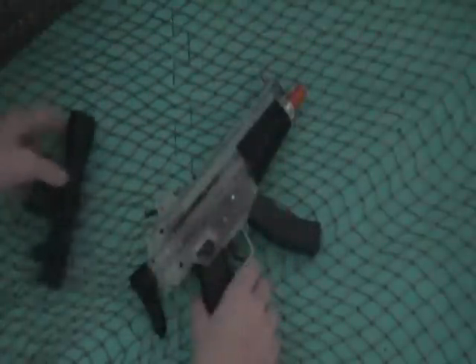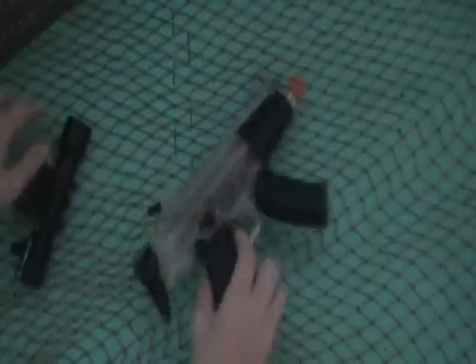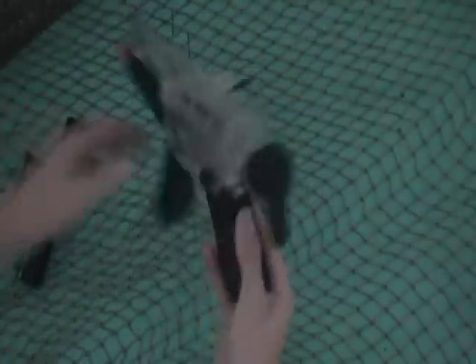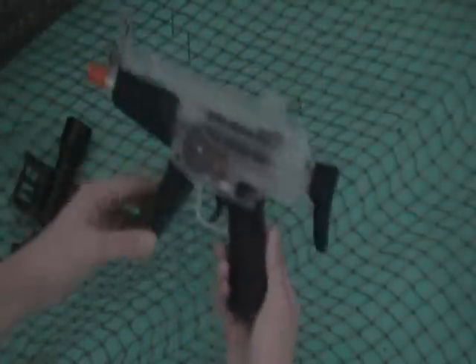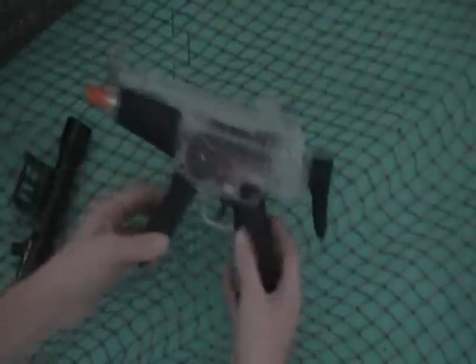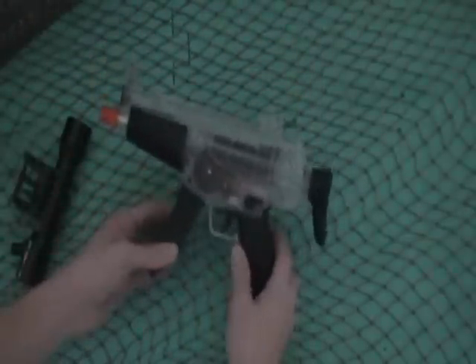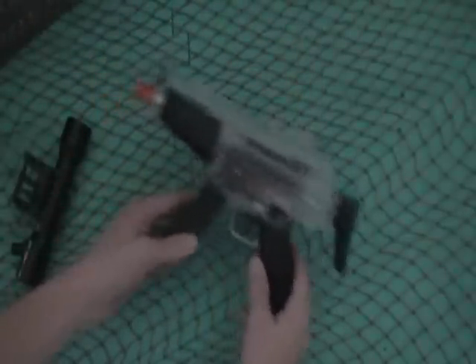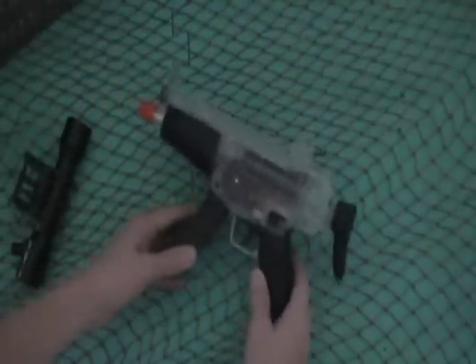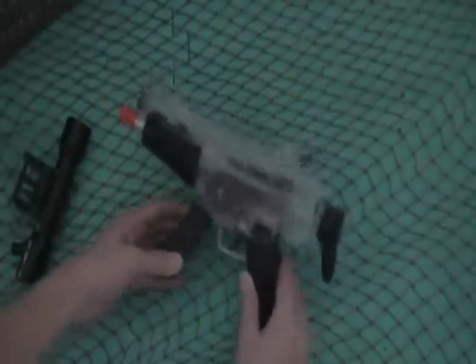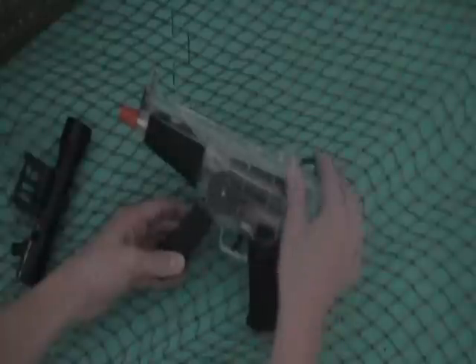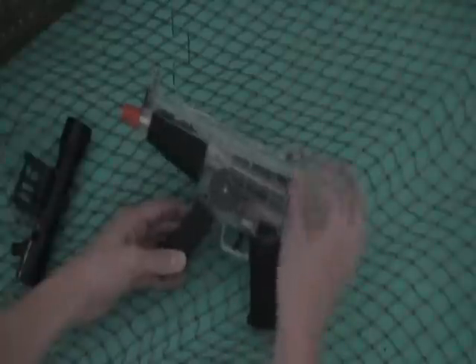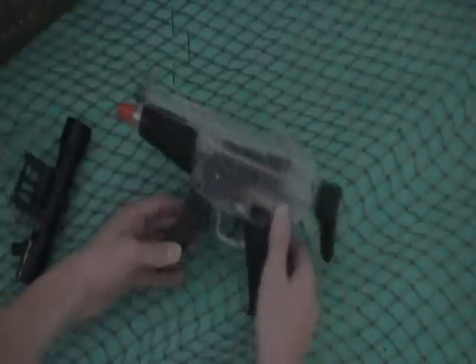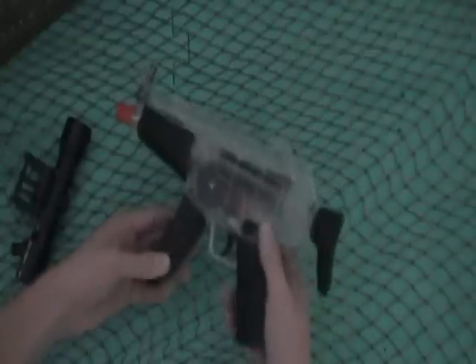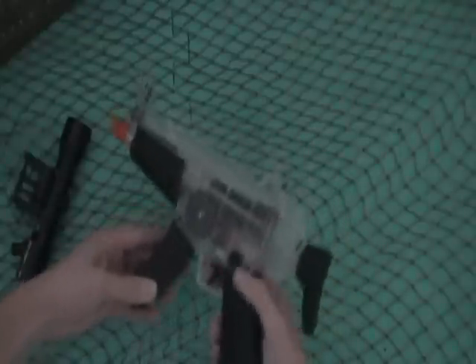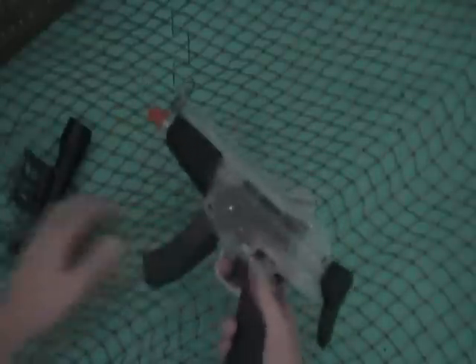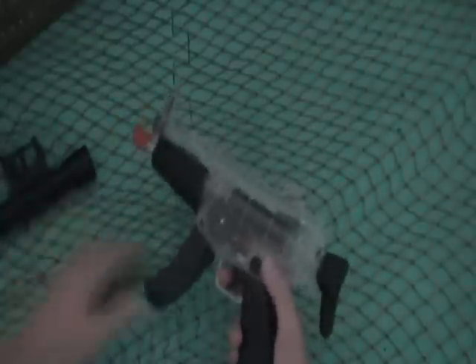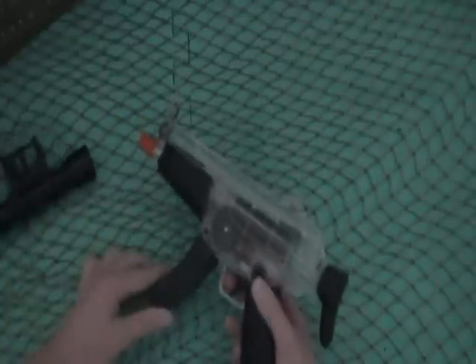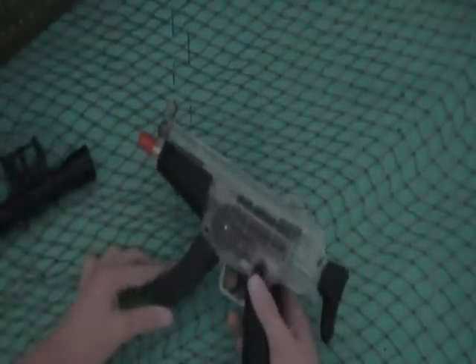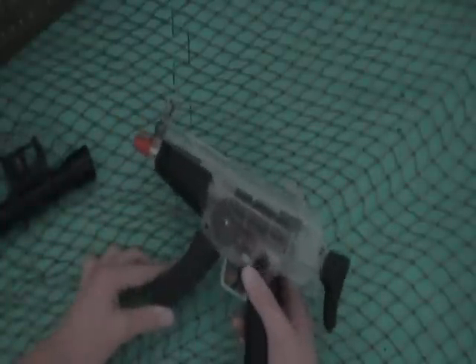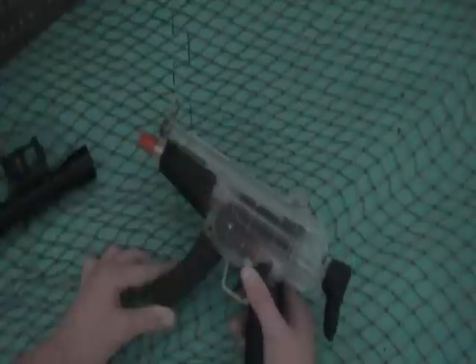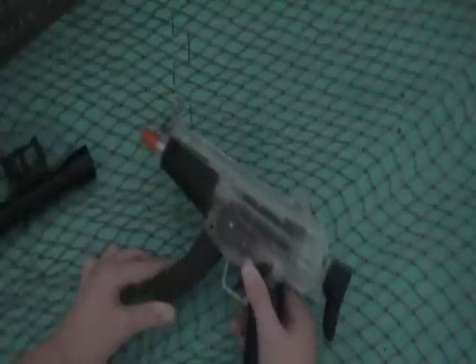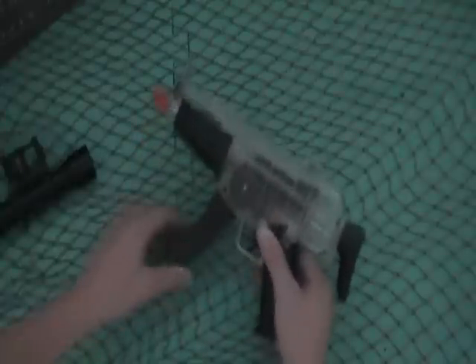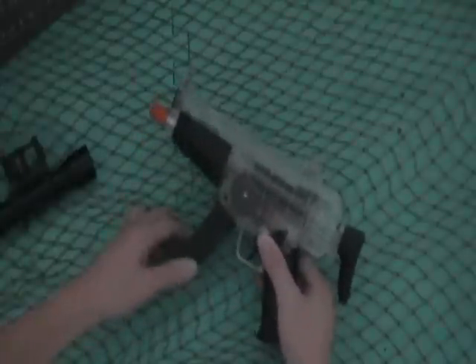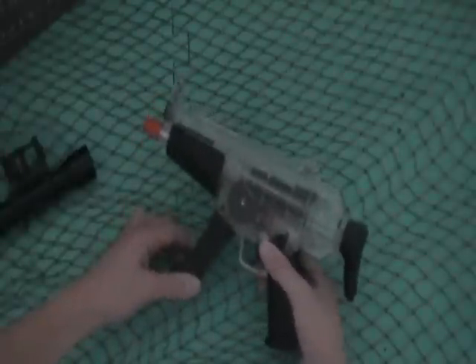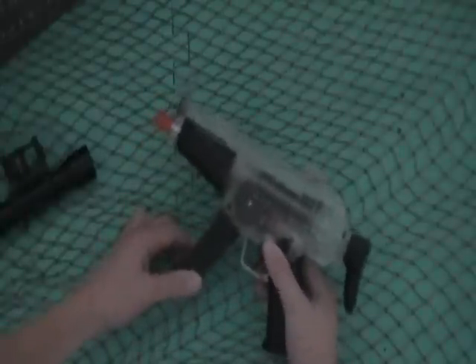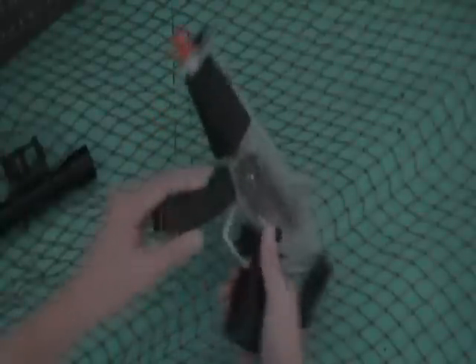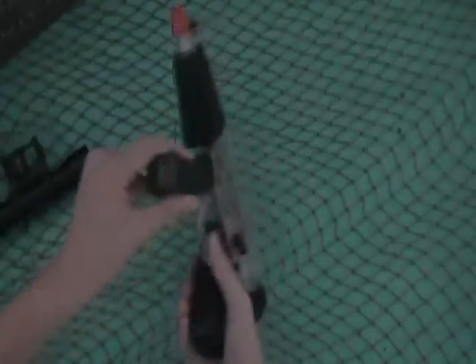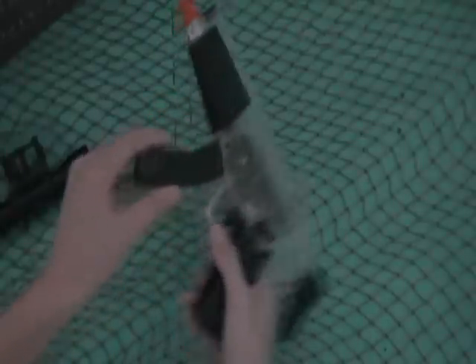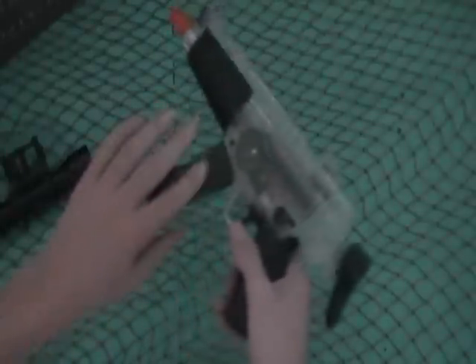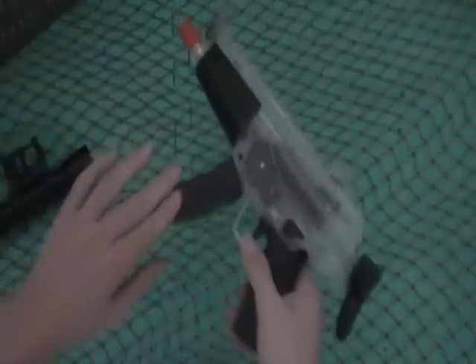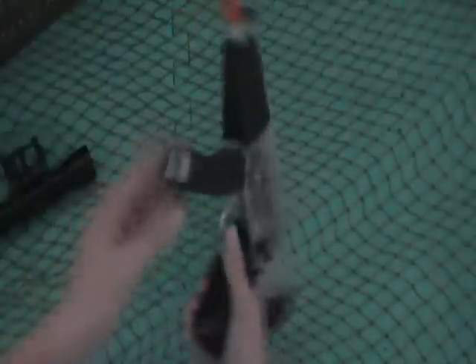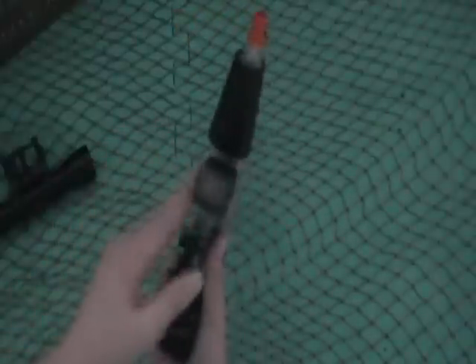It goes about 175 FPS, and yes, there is hop-up on it, but it's not the most accurate thing in the world. And I did put electrical tape over this to make it look cooler.